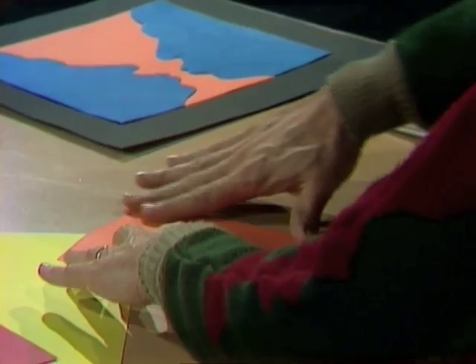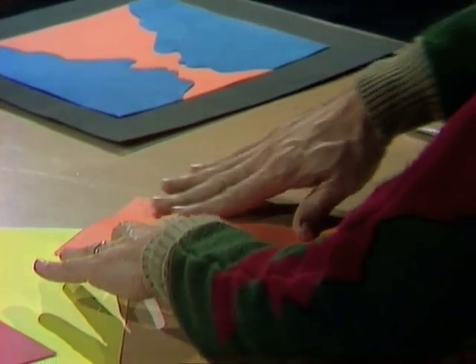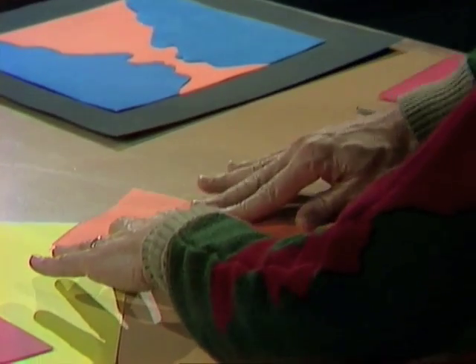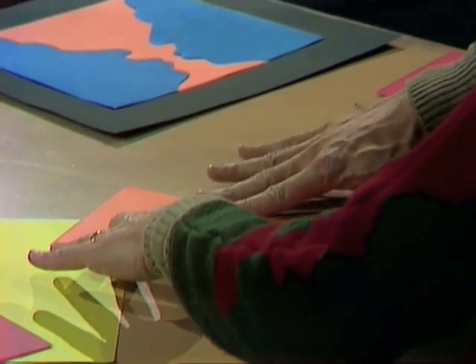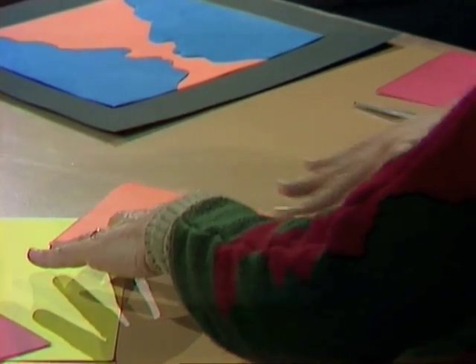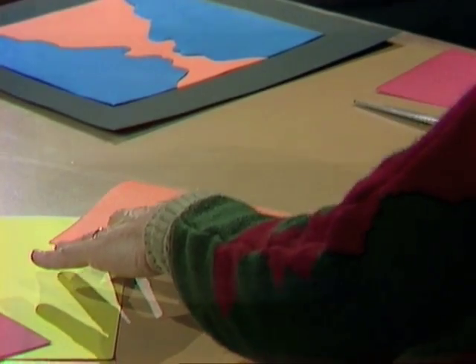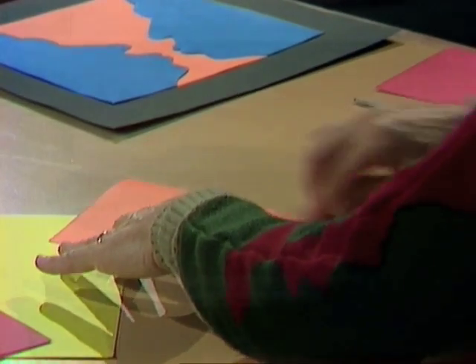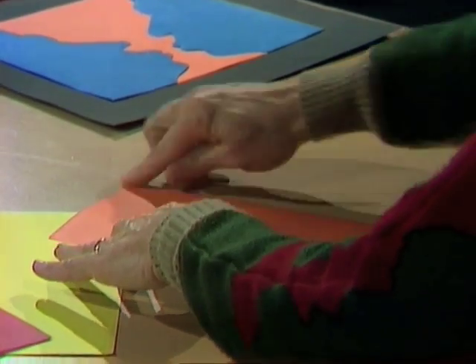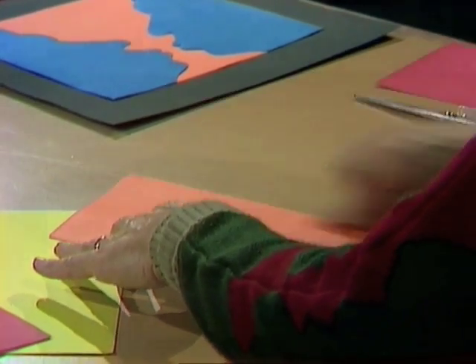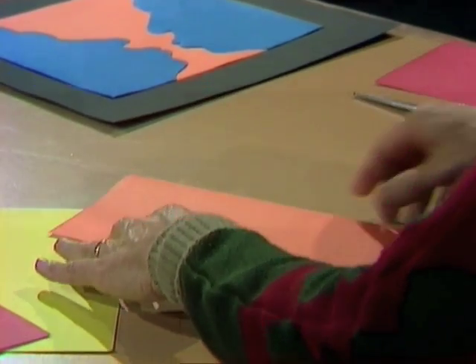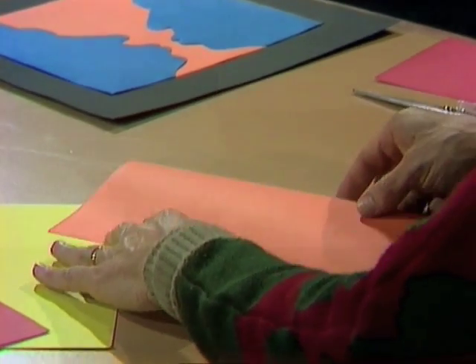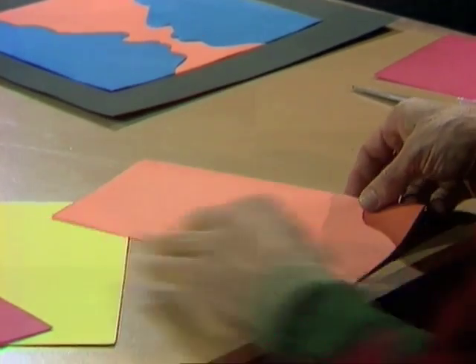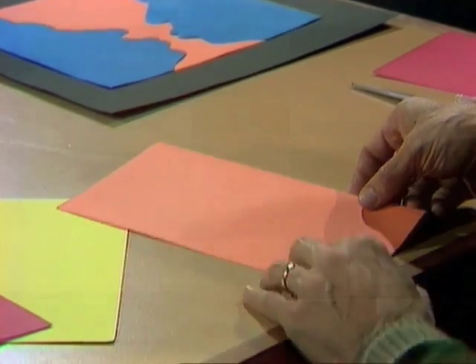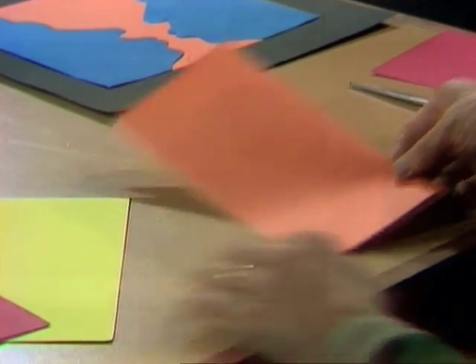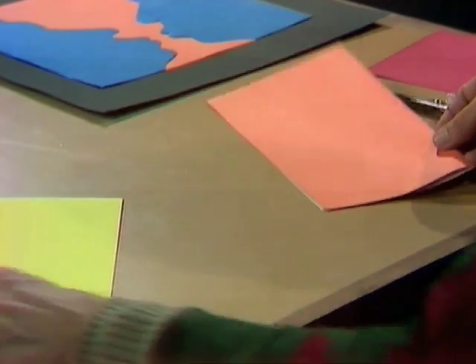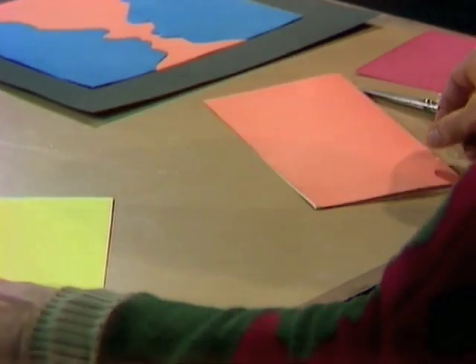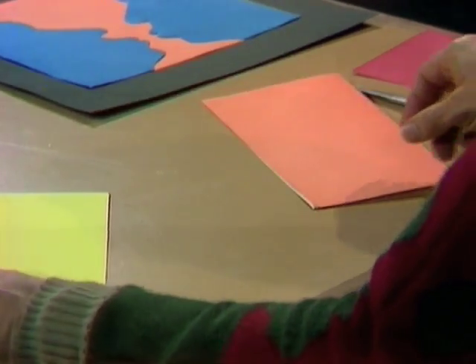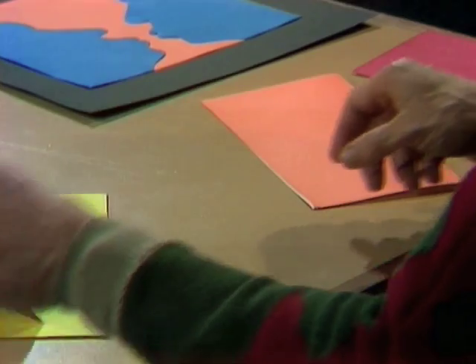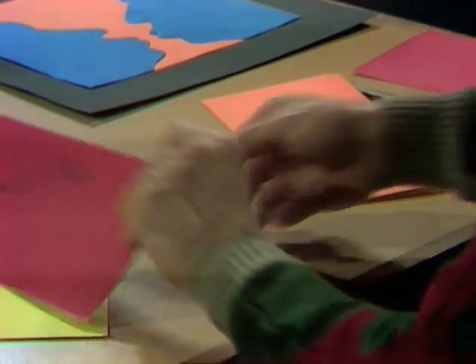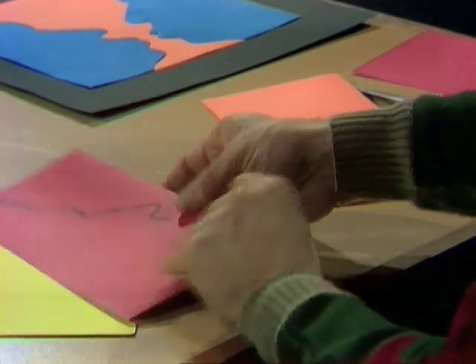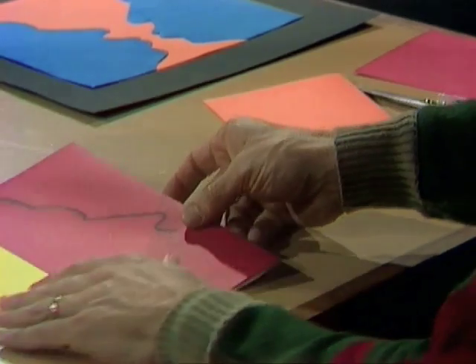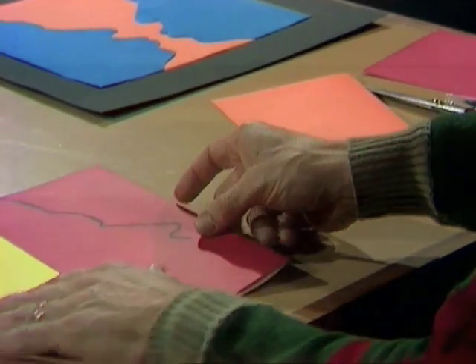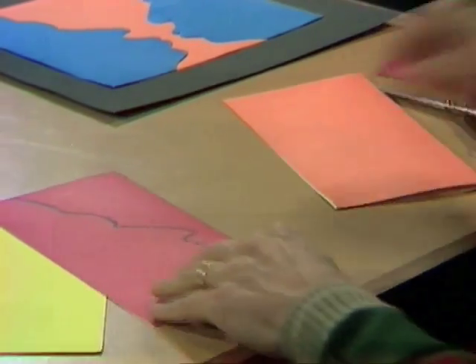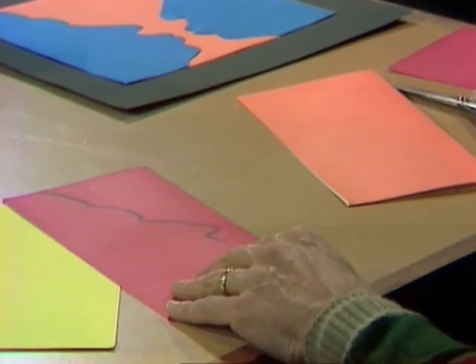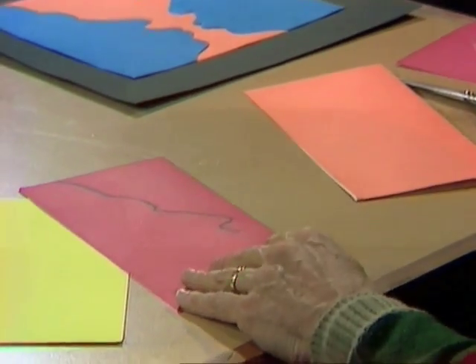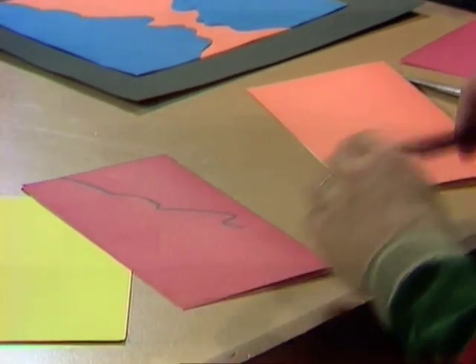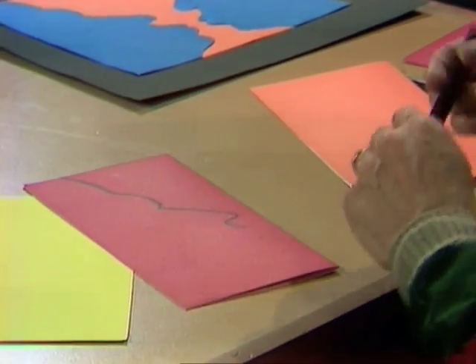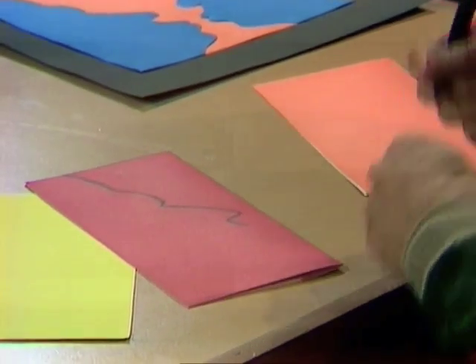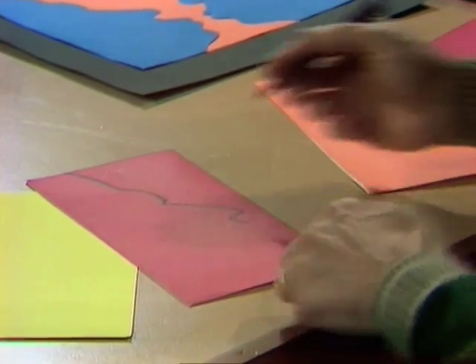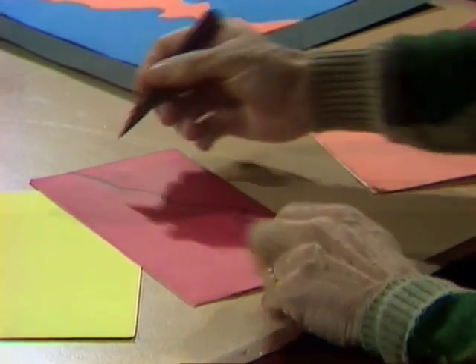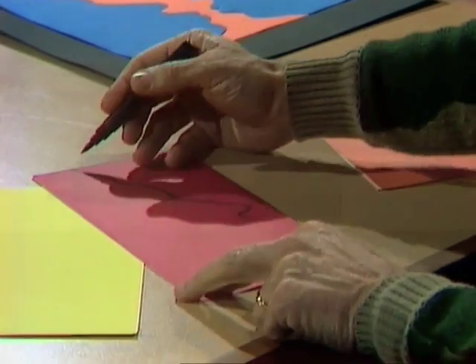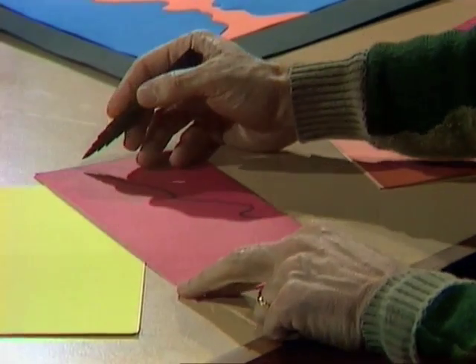On that folded piece of paper, you're going to draw a silhouette. You can draw a silhouette of anyone you like — mum, dad, sister or brother. Let's say this is mum.